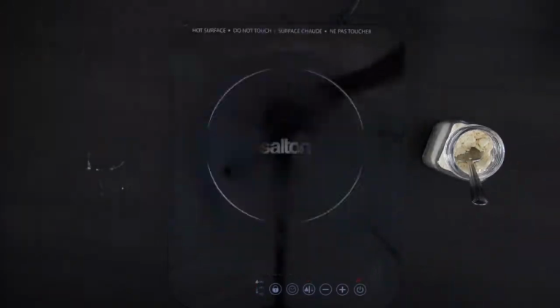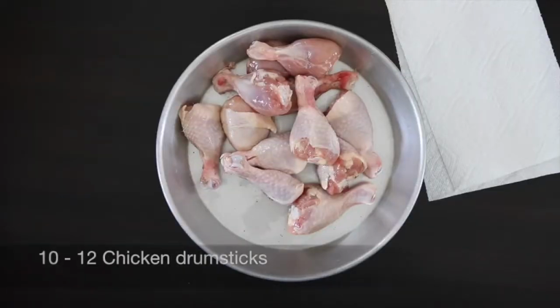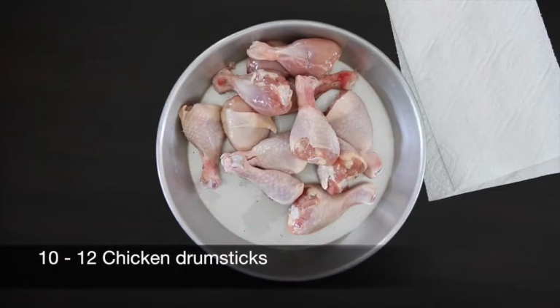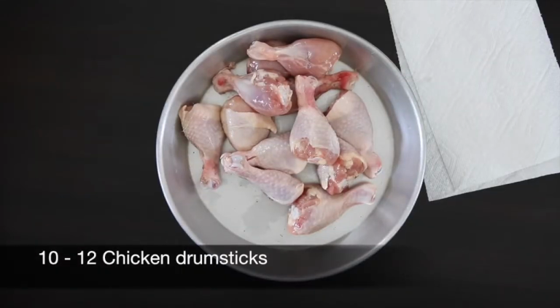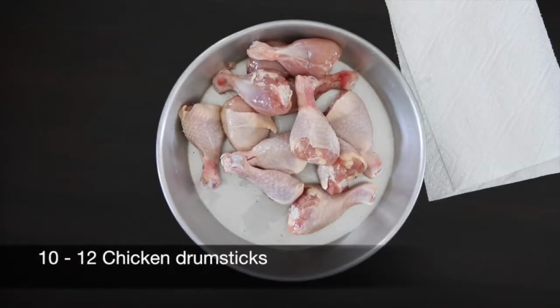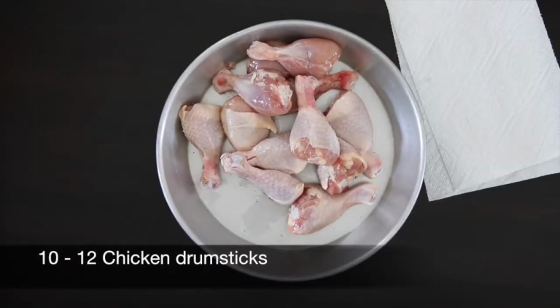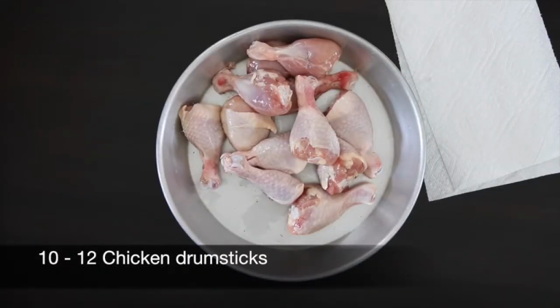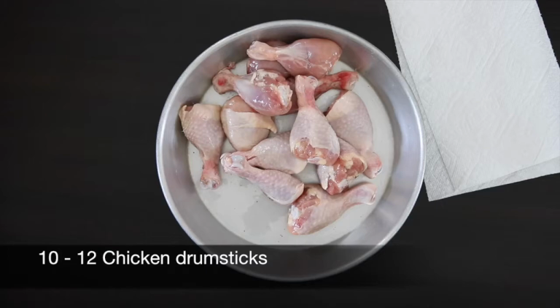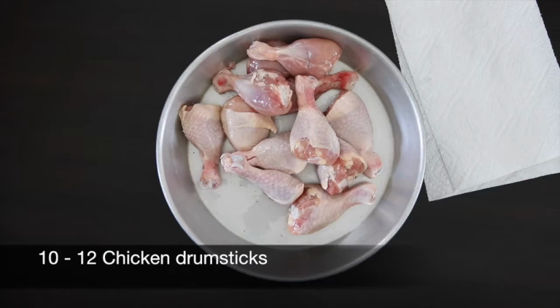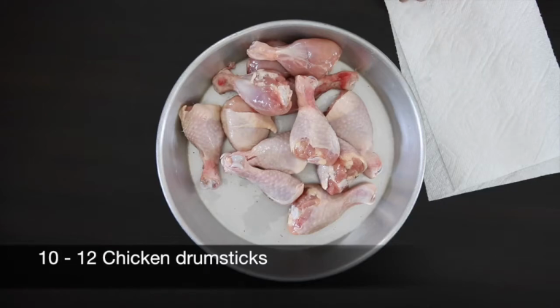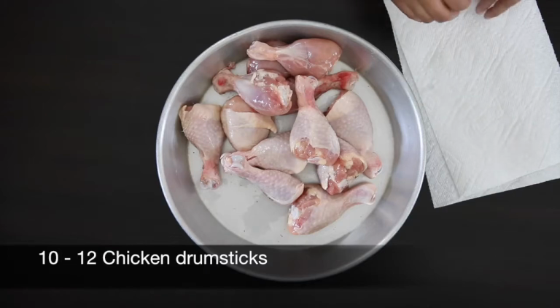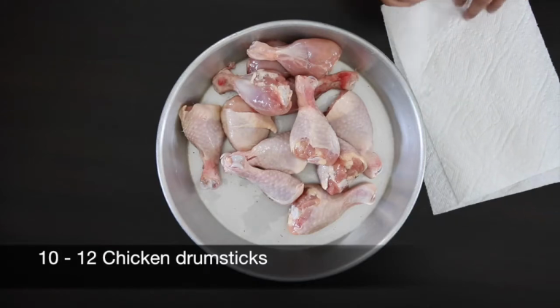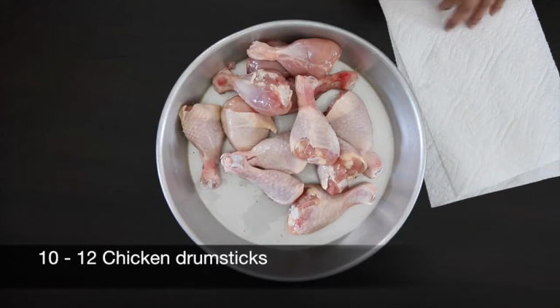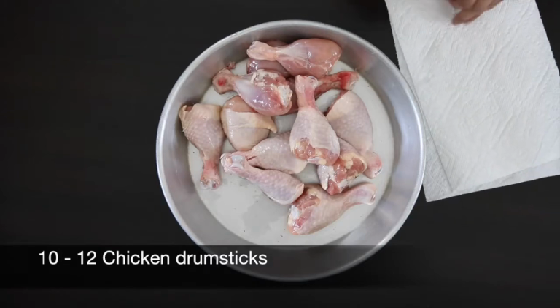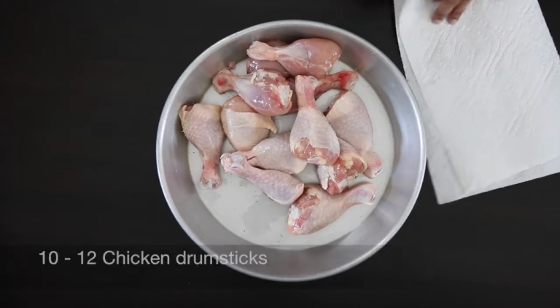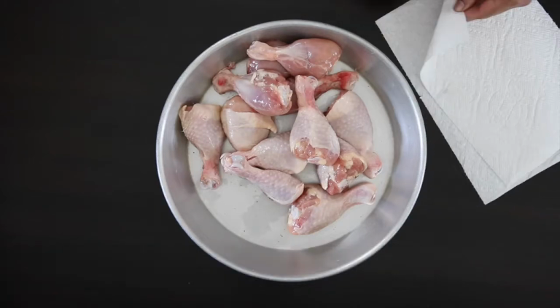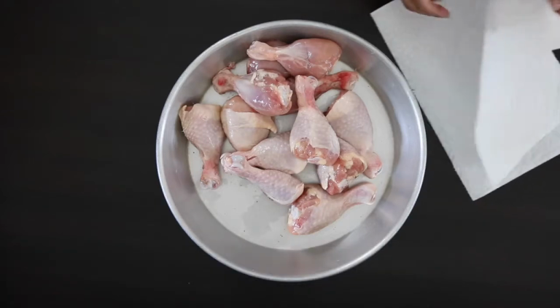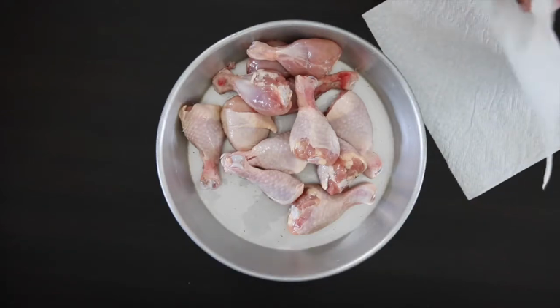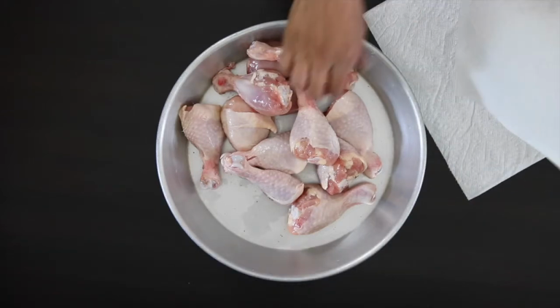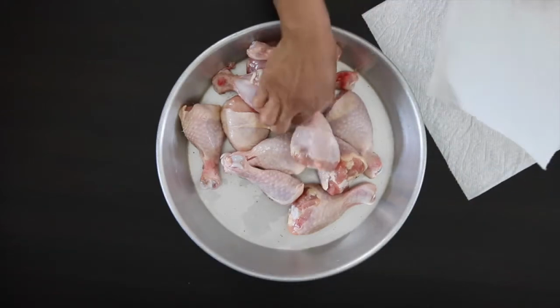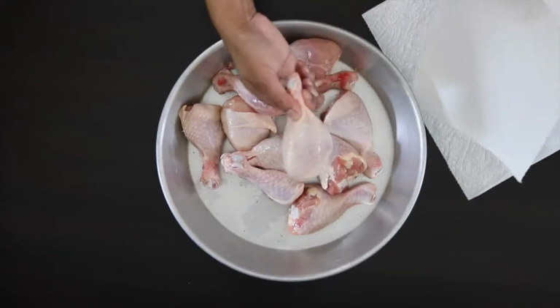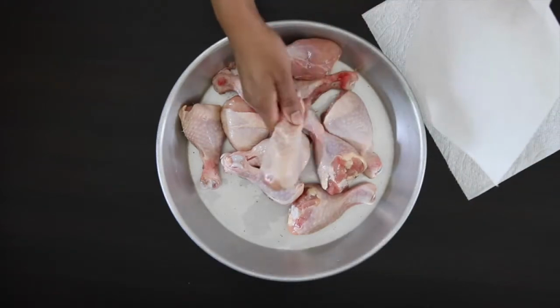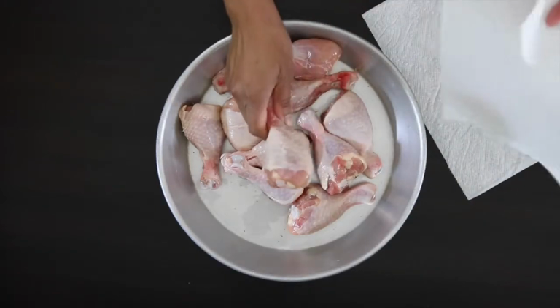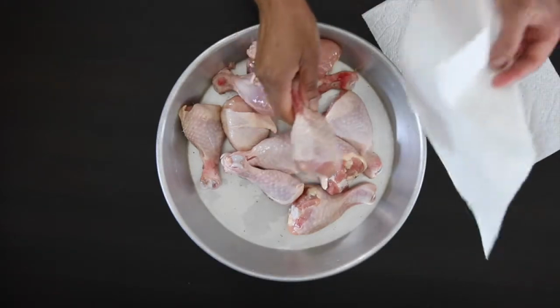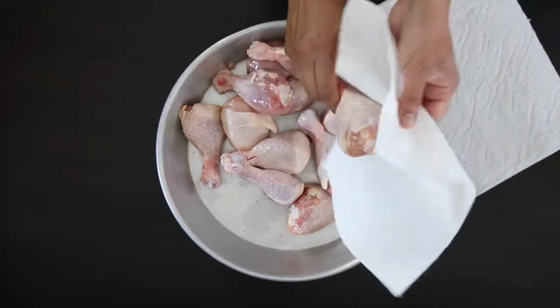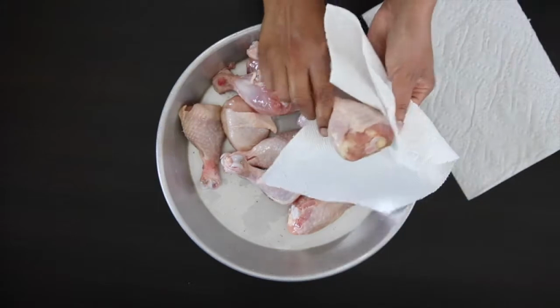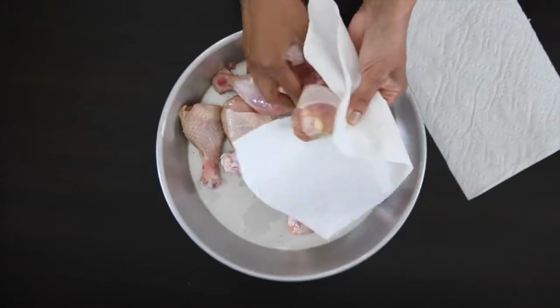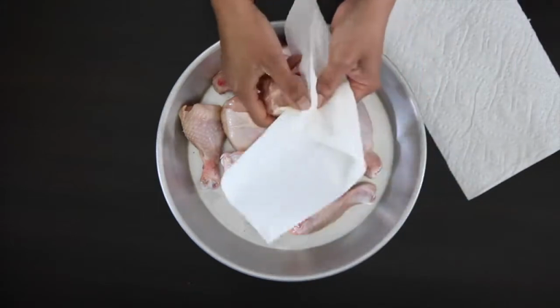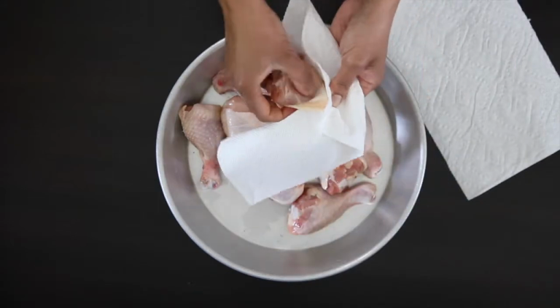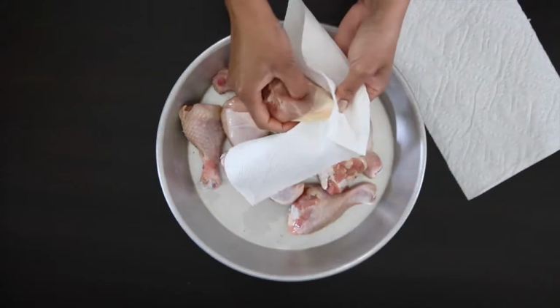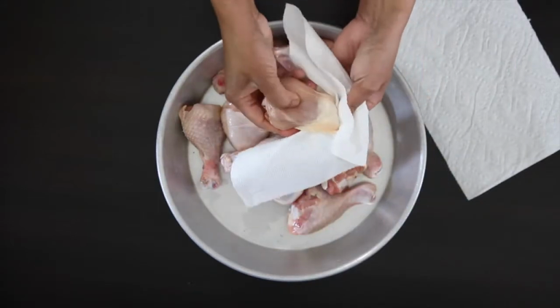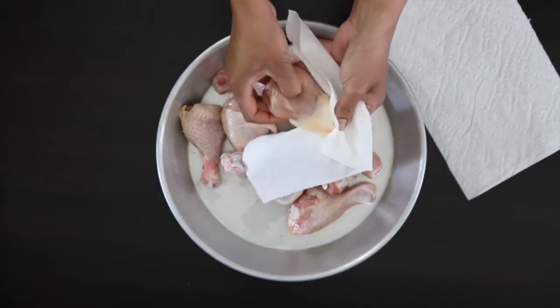Next, I'm going to work on the drumsticks. This is good for about 10 to 12 drumsticks. If you buy your drumsticks with the skin on, it's really easy to take this off.